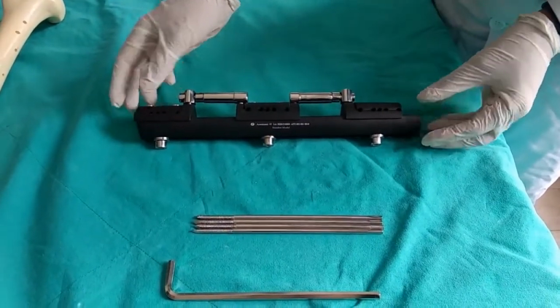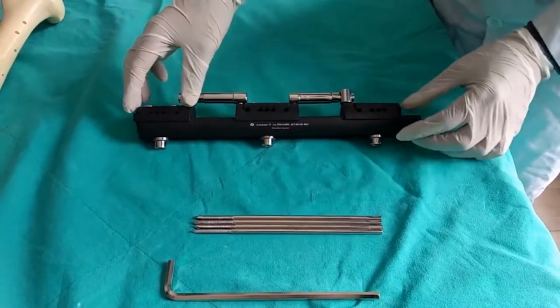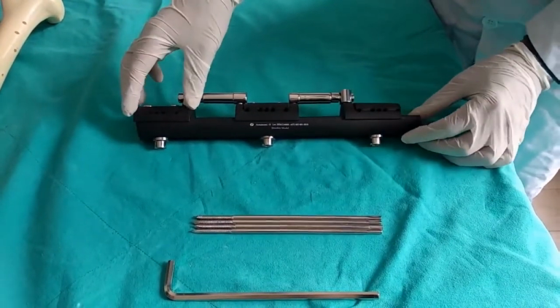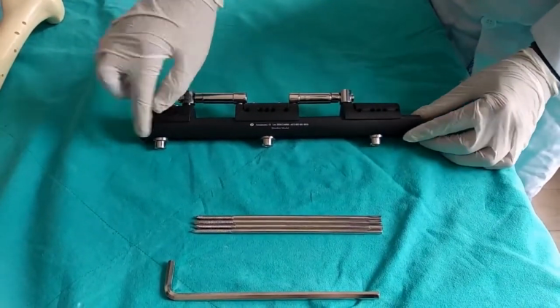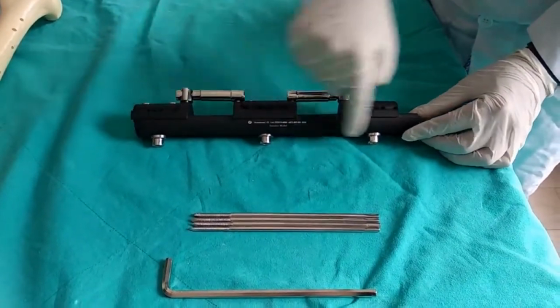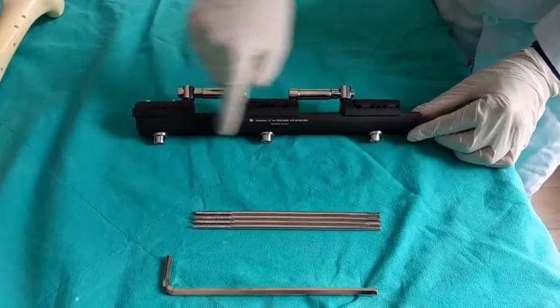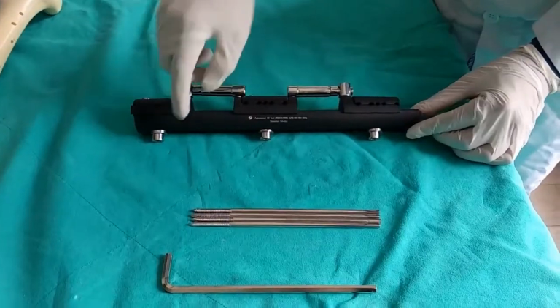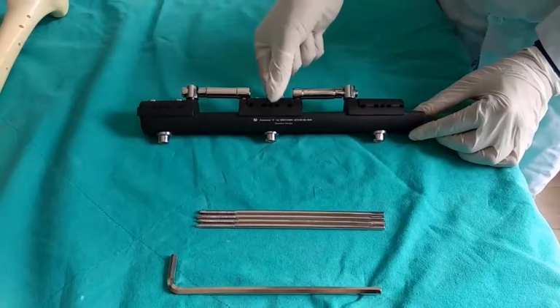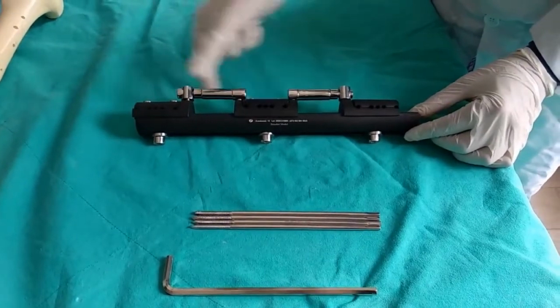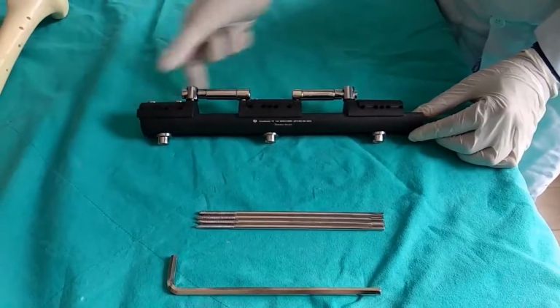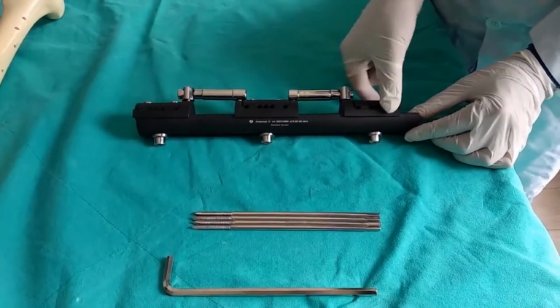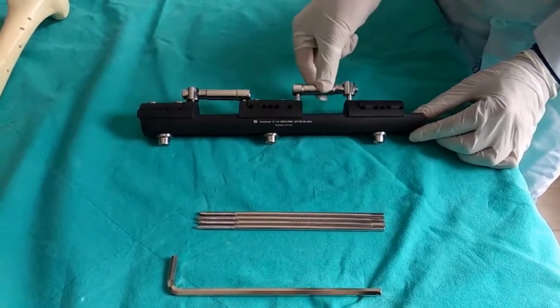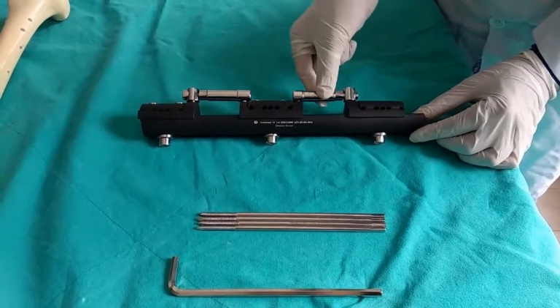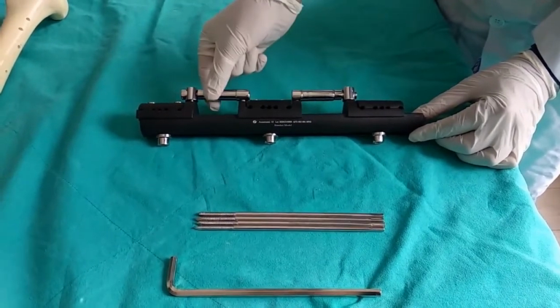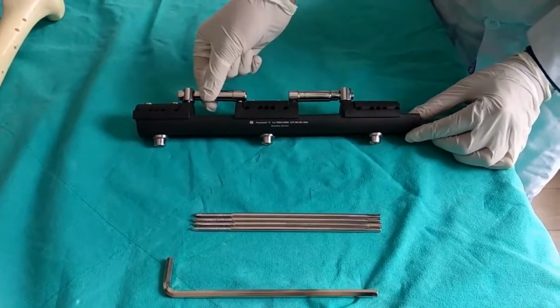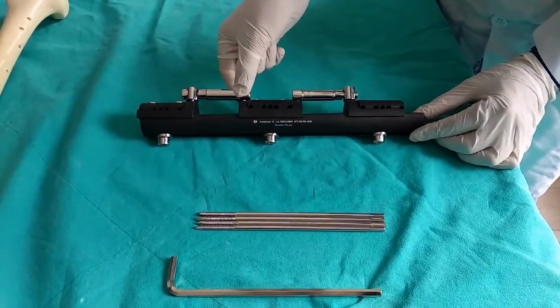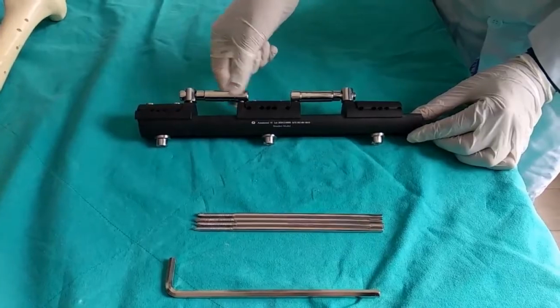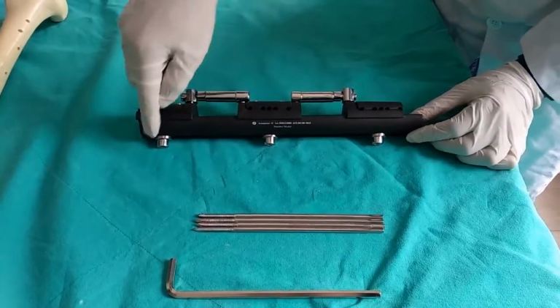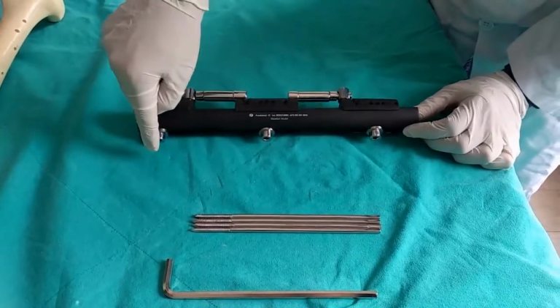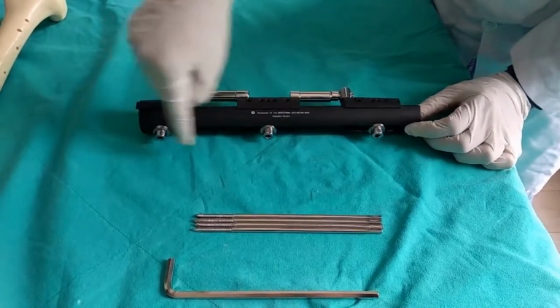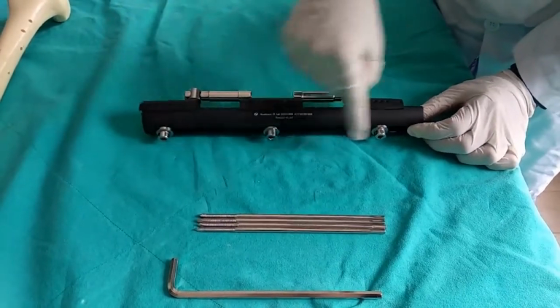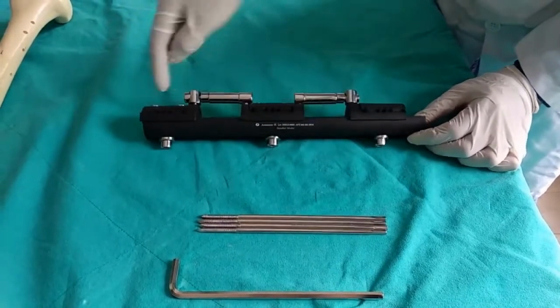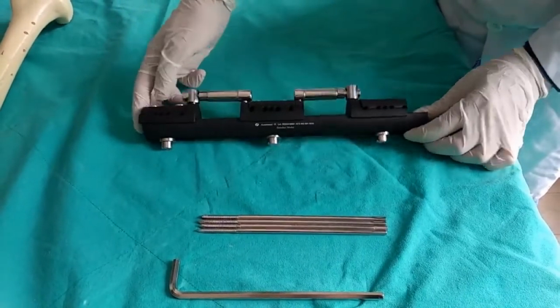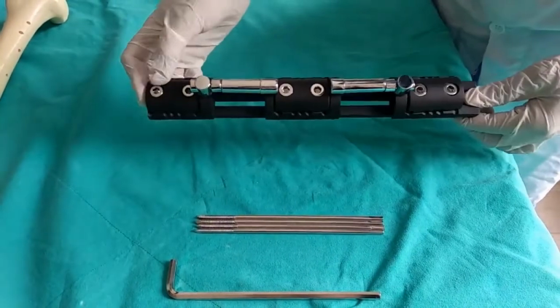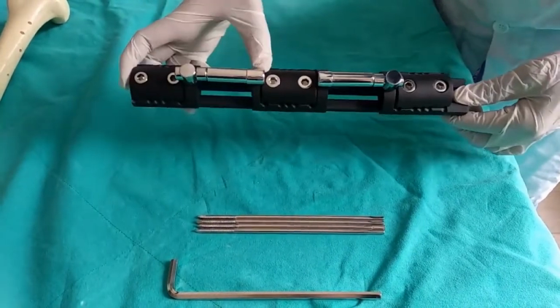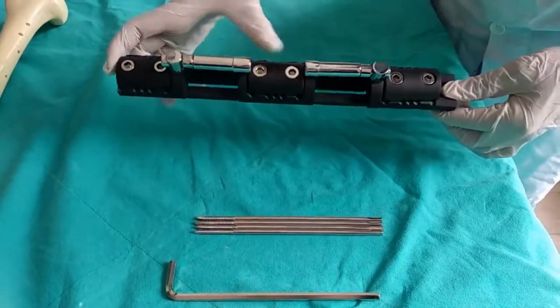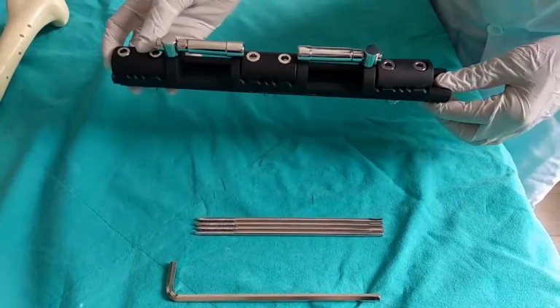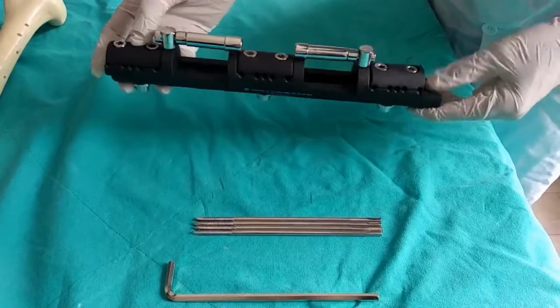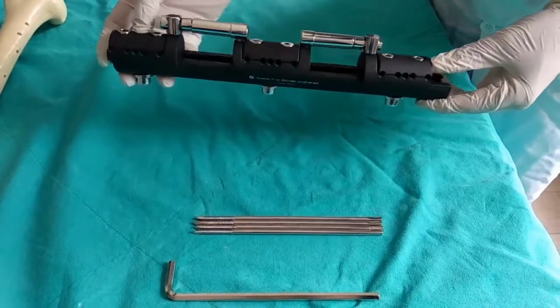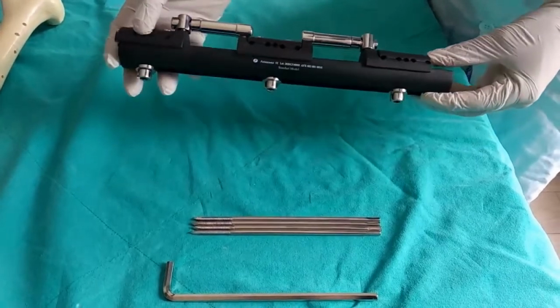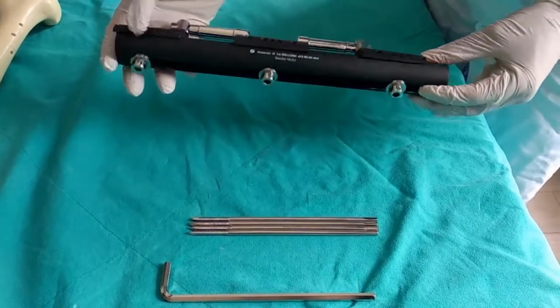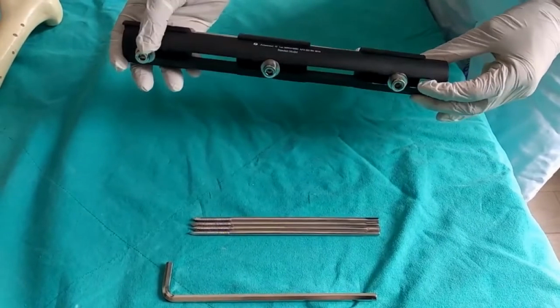The fixator consists of a rail, three clamps, and two distraction-compression parts. We also have Allen key screws for the shanz screws and for compression and distraction.